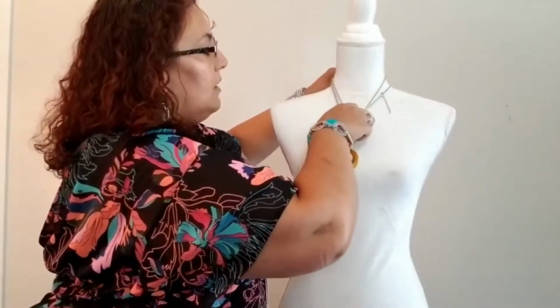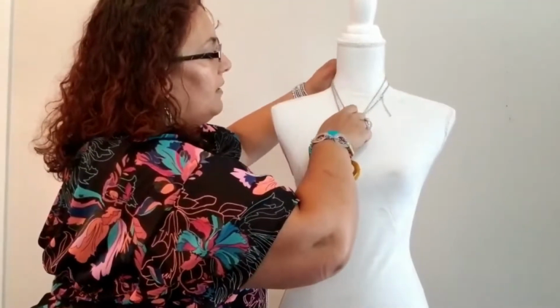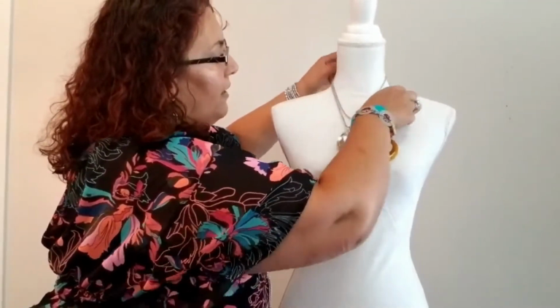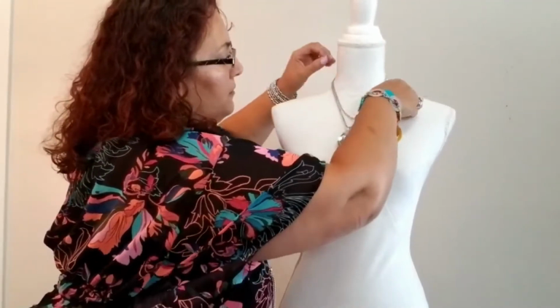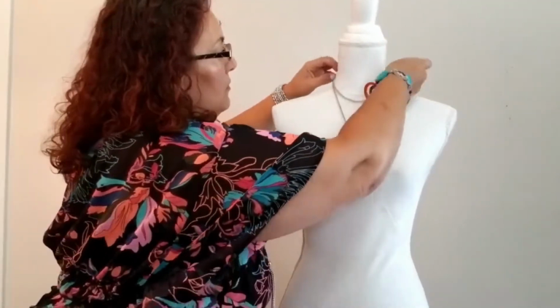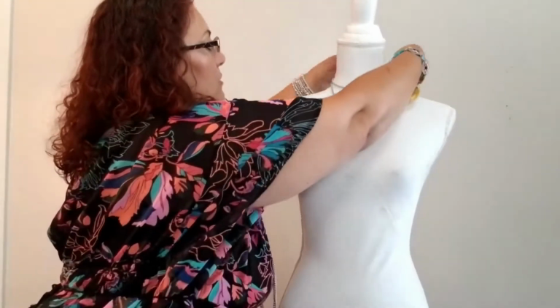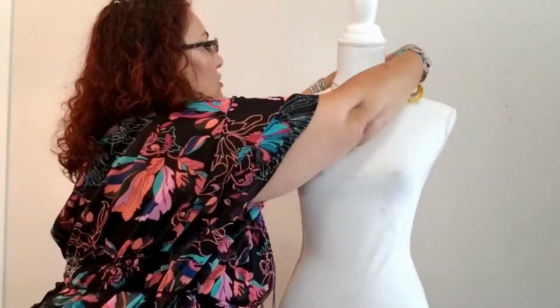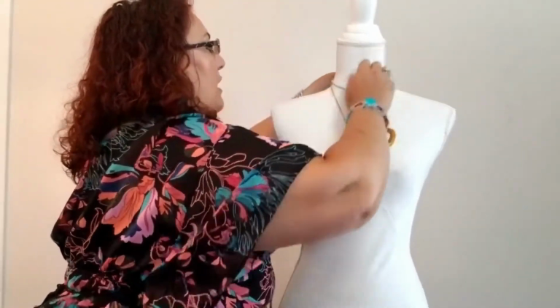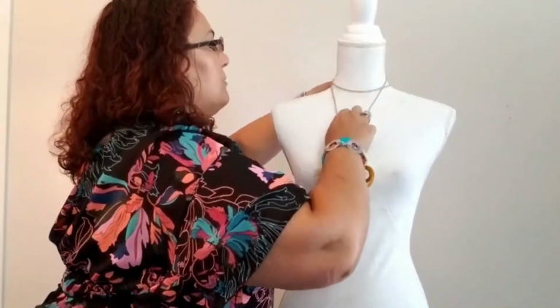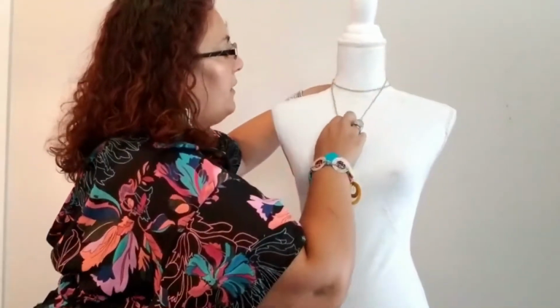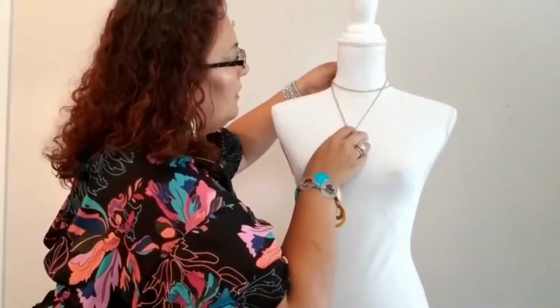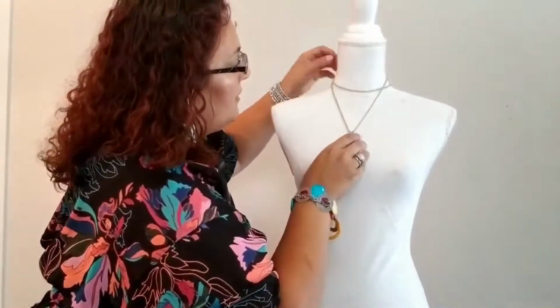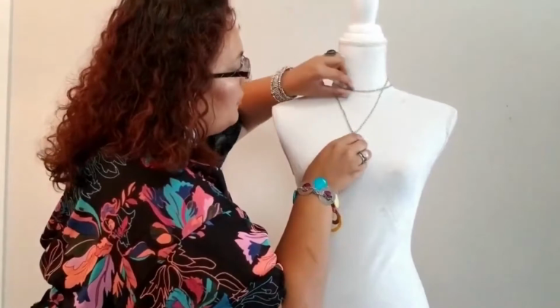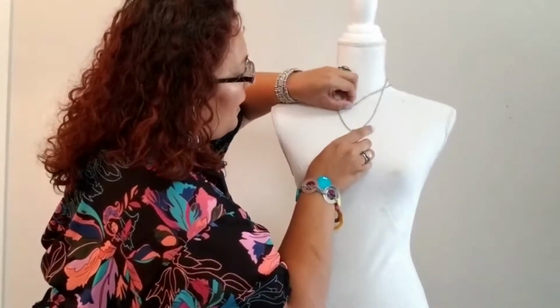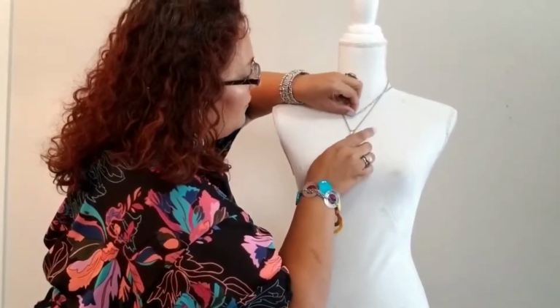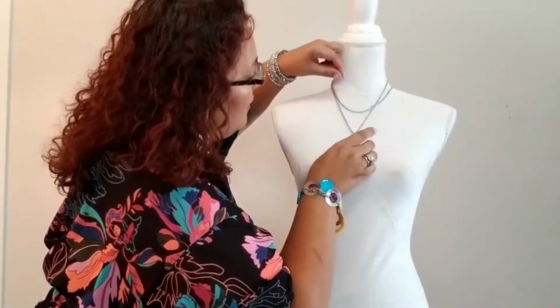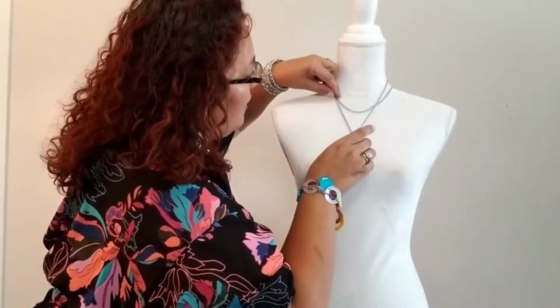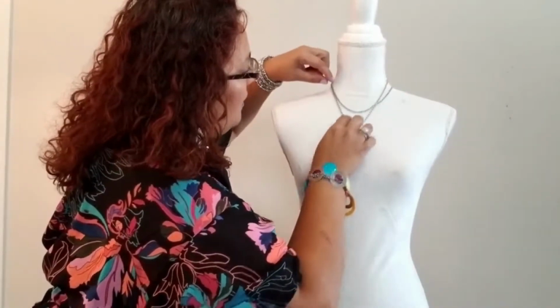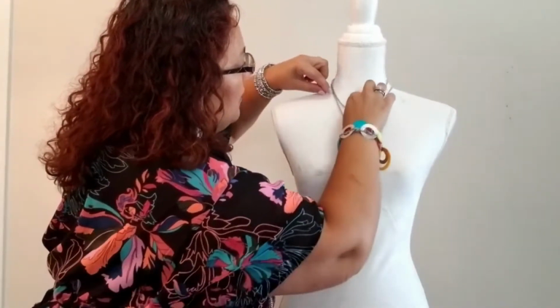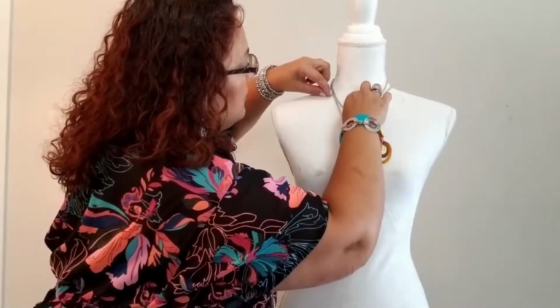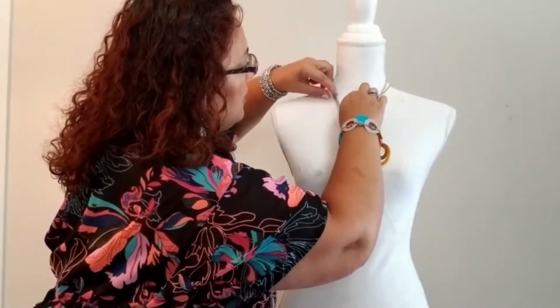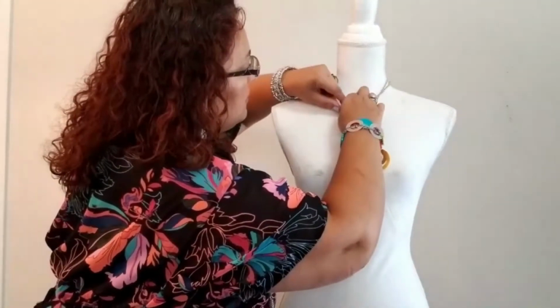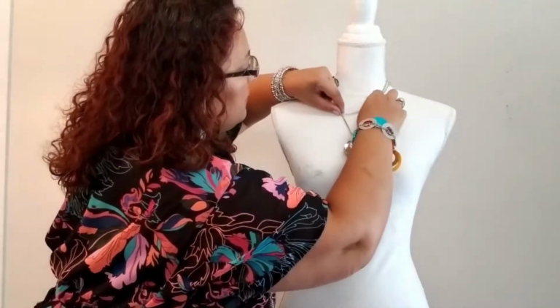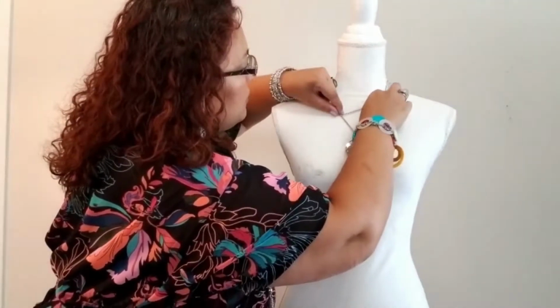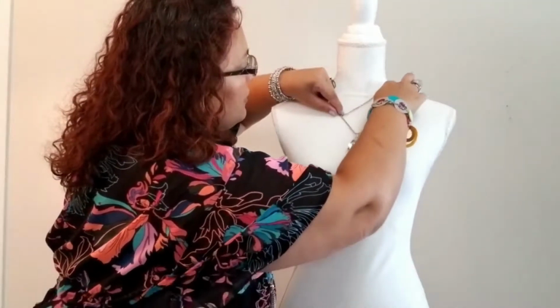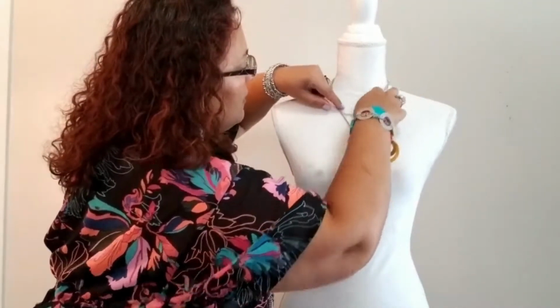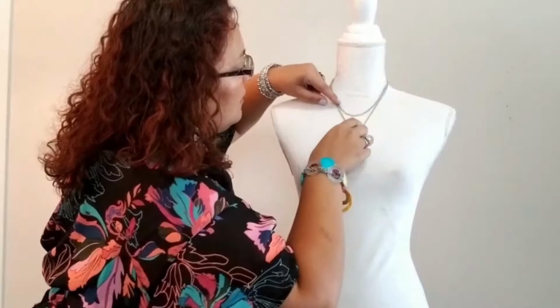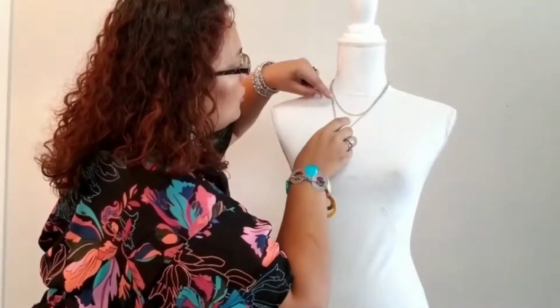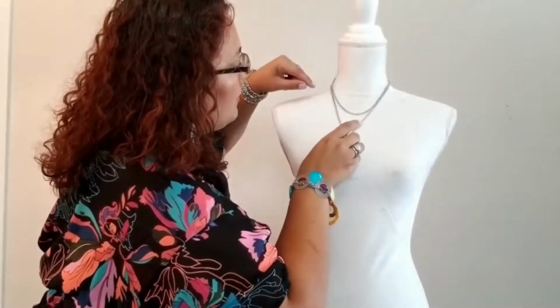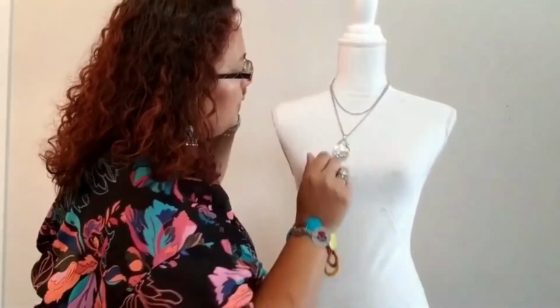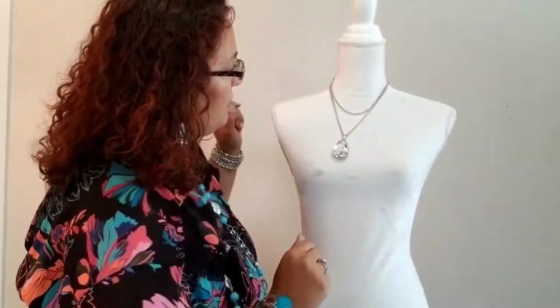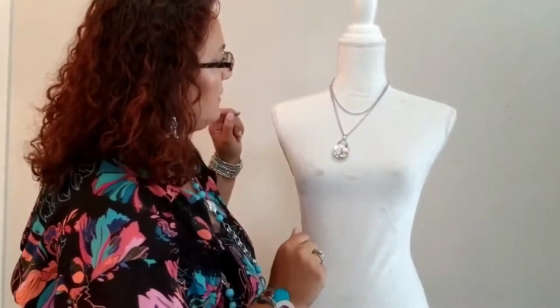Just make sure you have this back here, and now you have a little bit of a looser choker with your necklace.